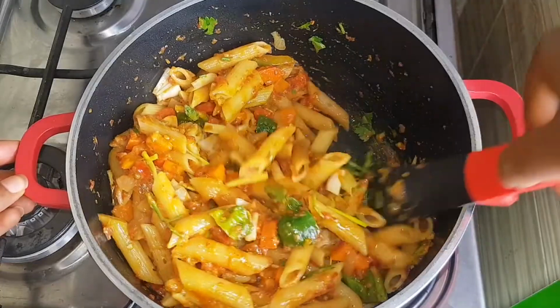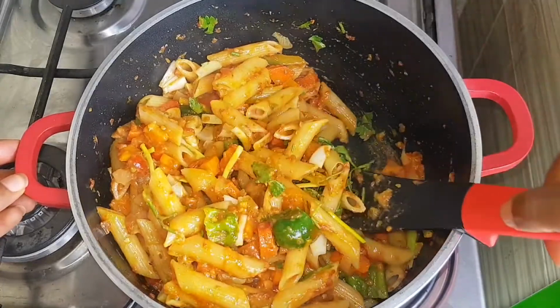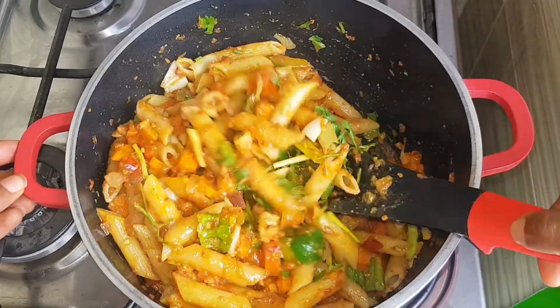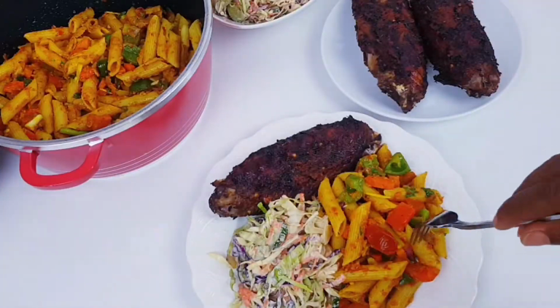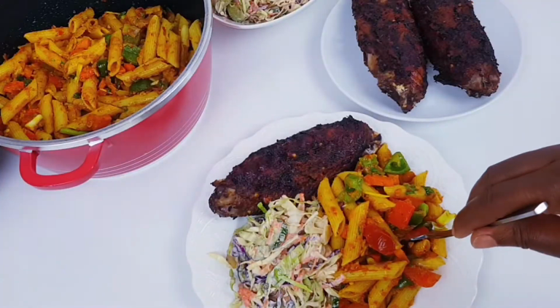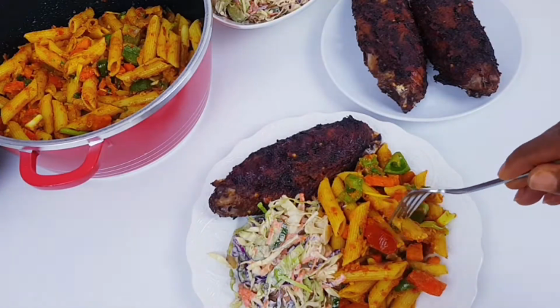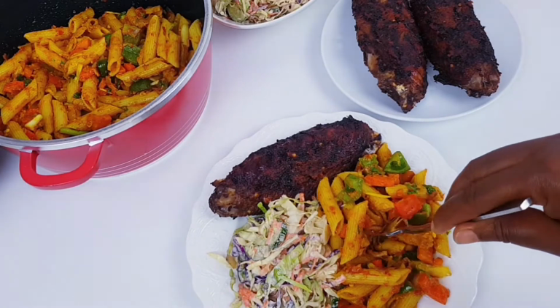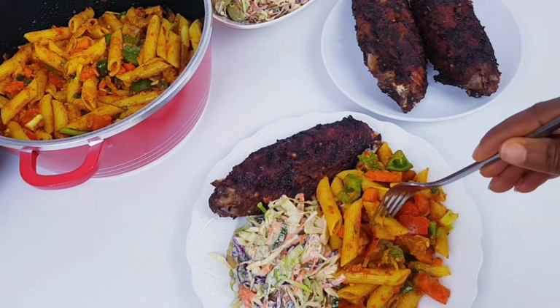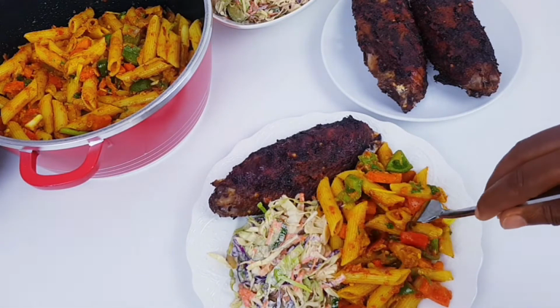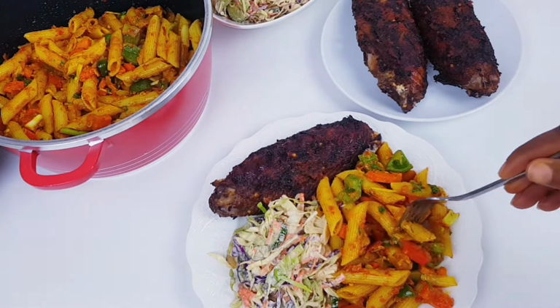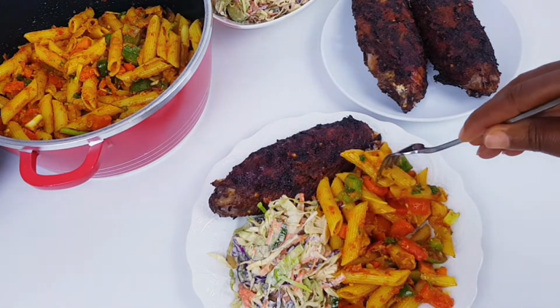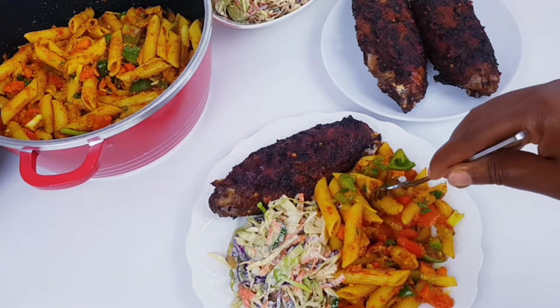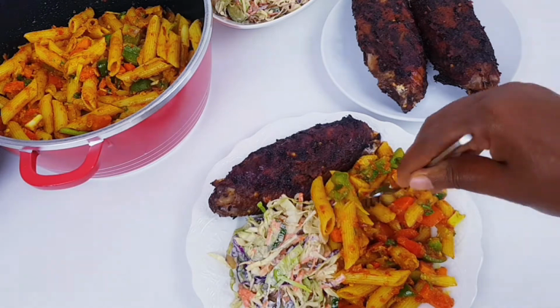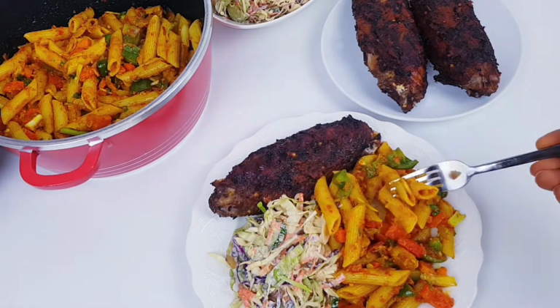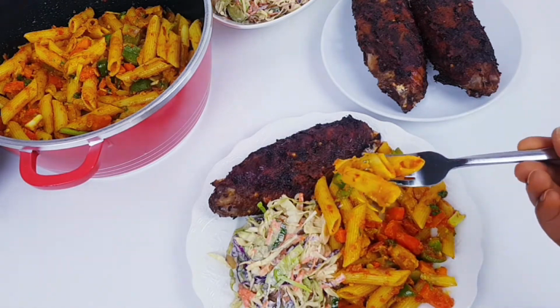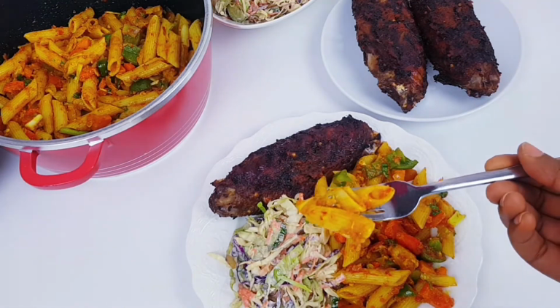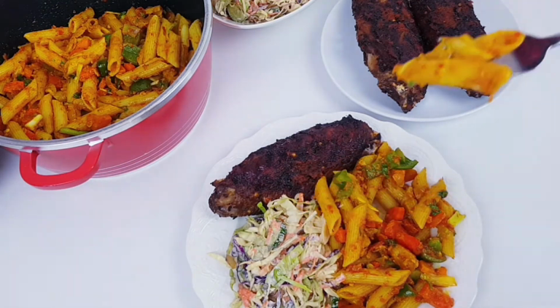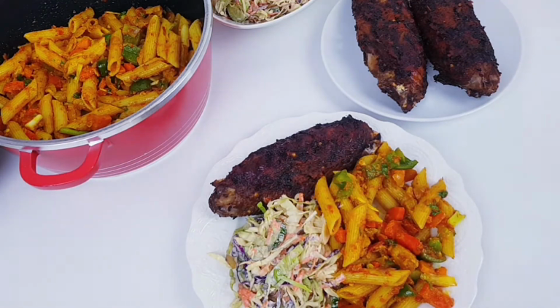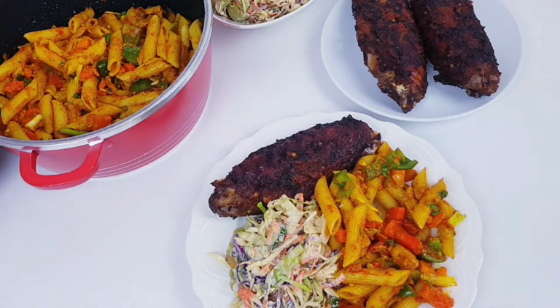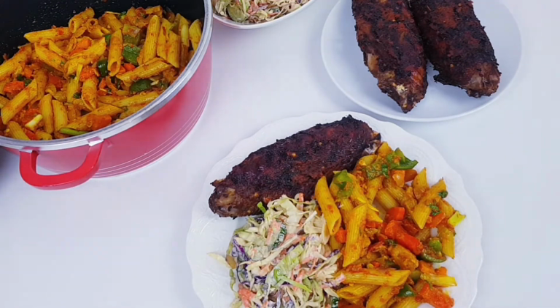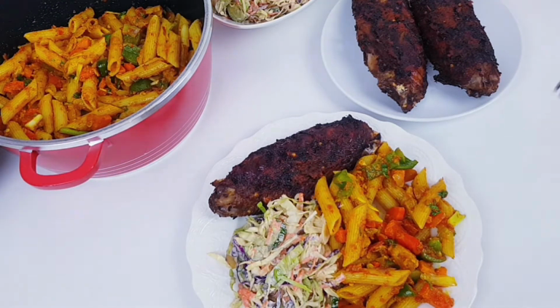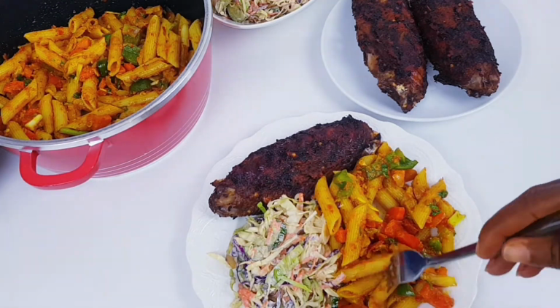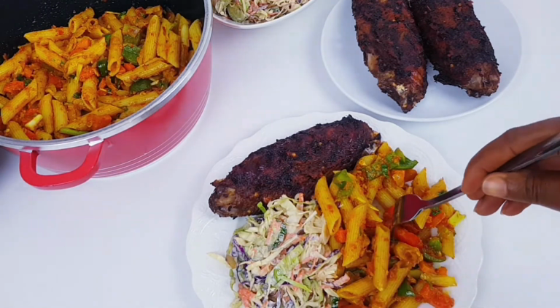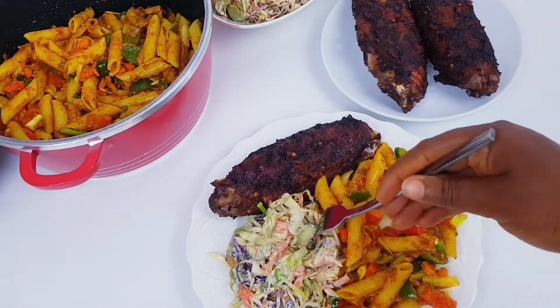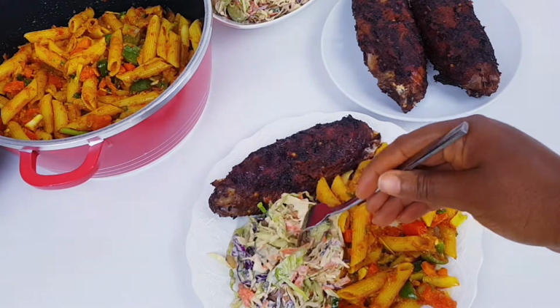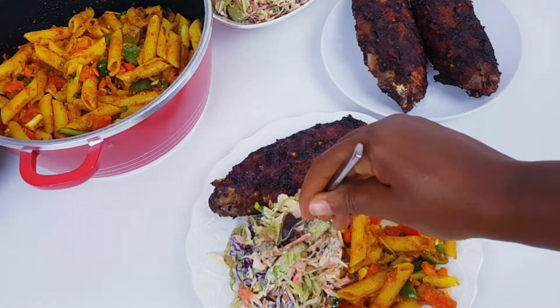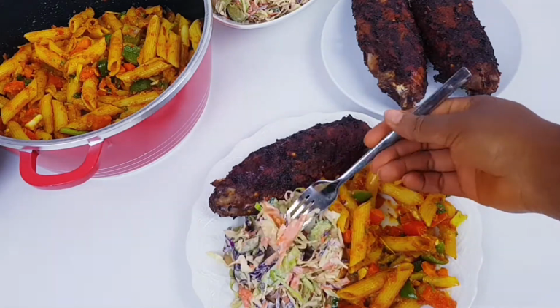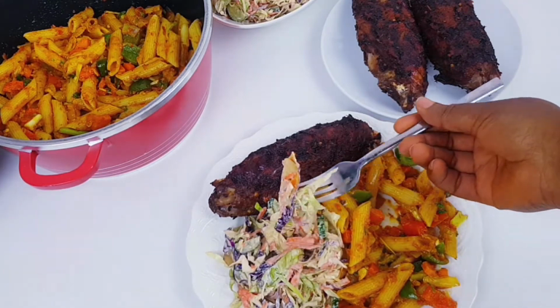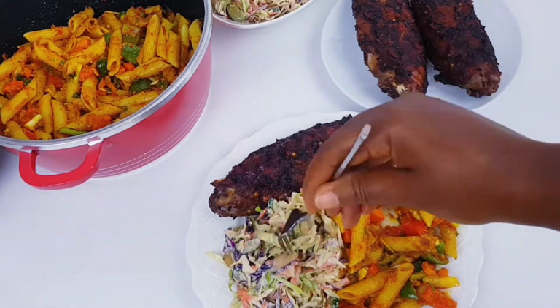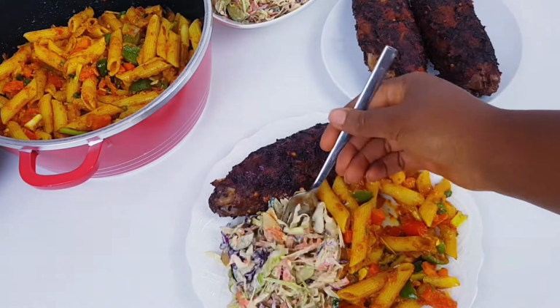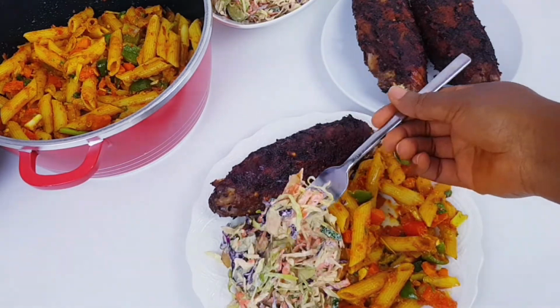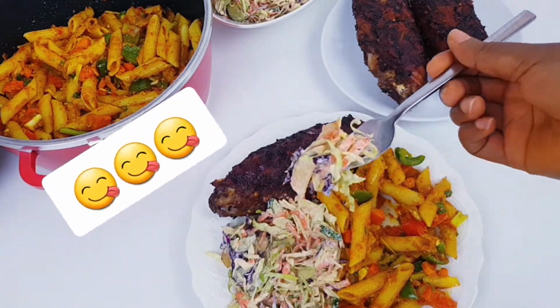I served mine with some jerk turkey and a side of salad — yum yum! Thanks for watching, please like, share and subscribe to my channel. Thank you.